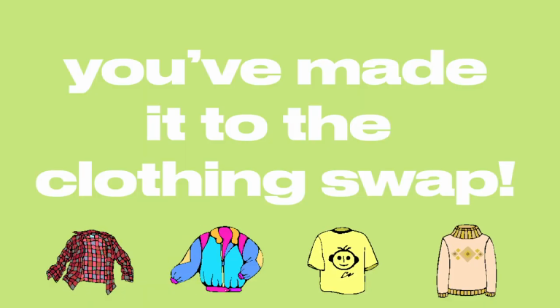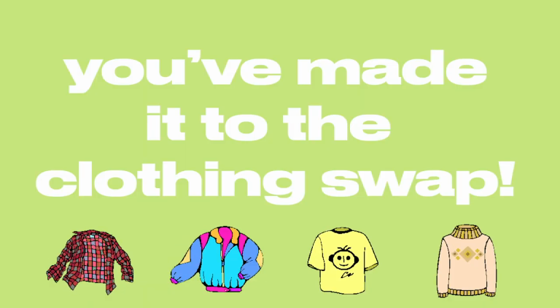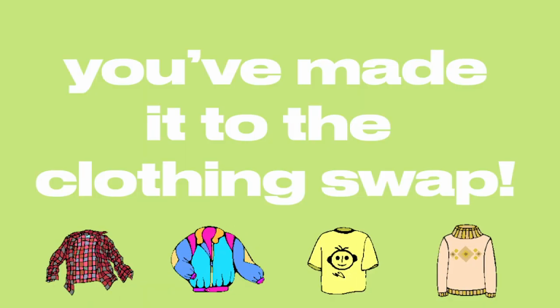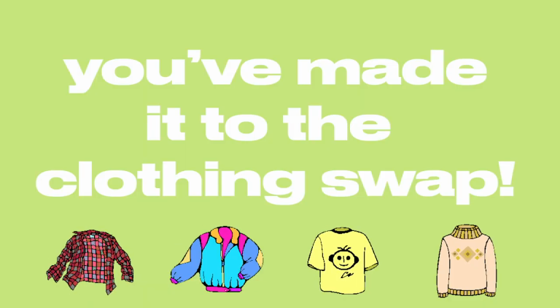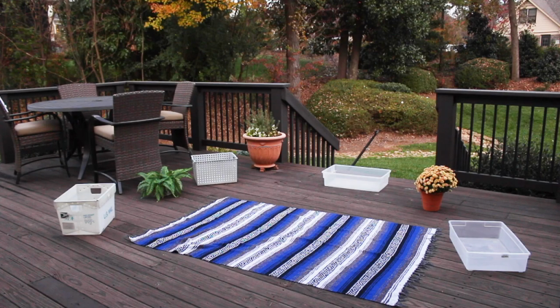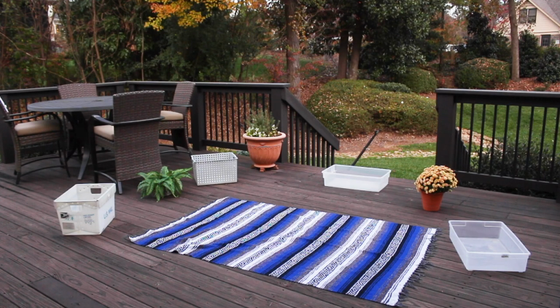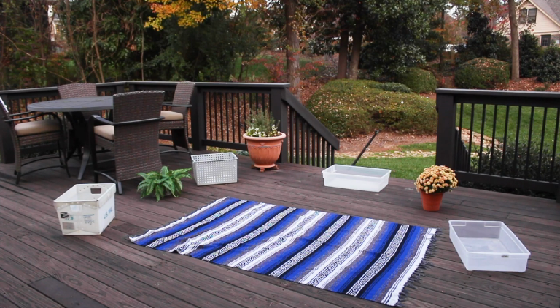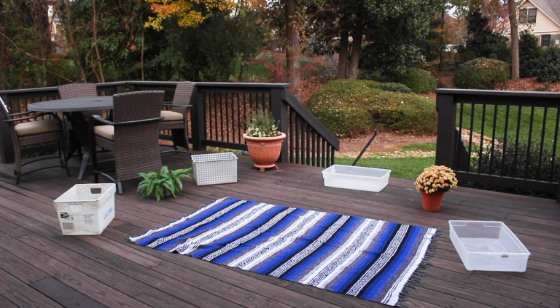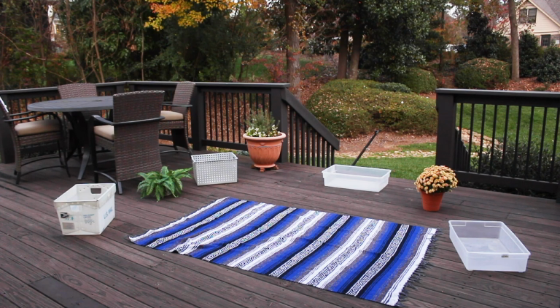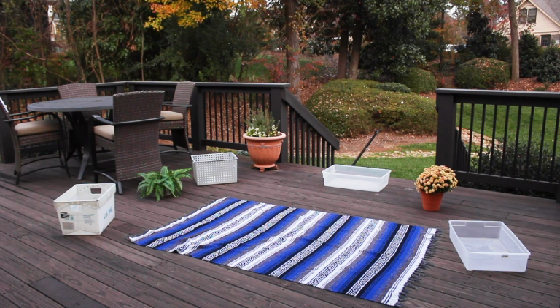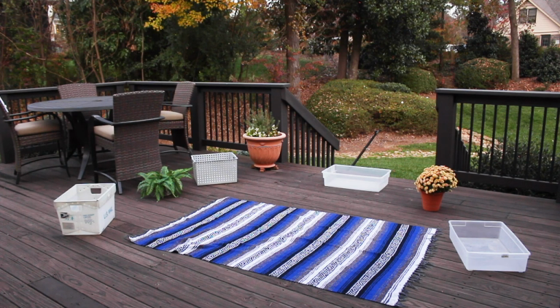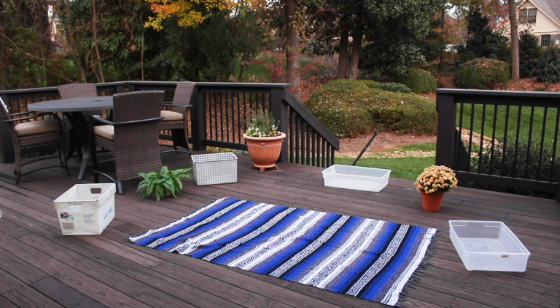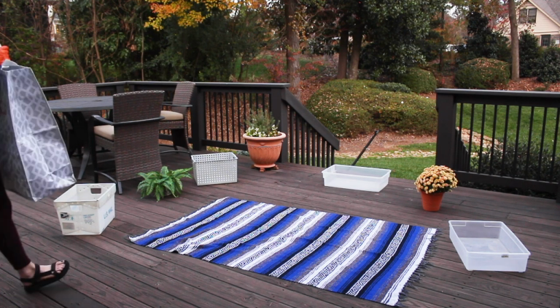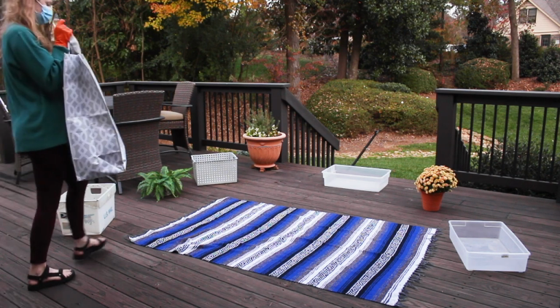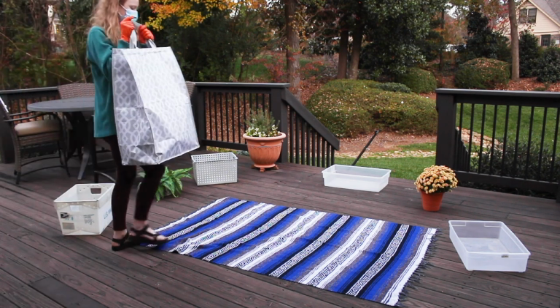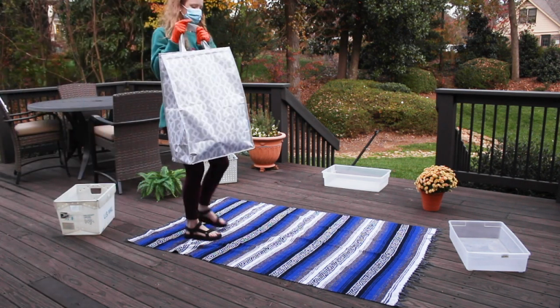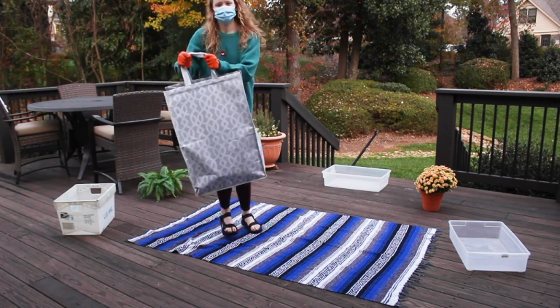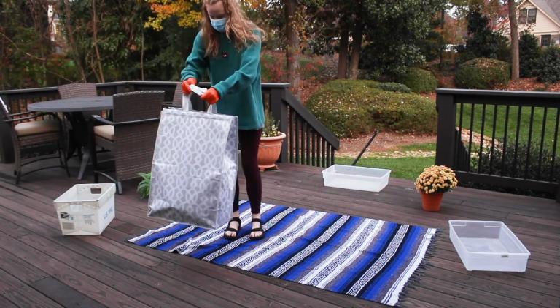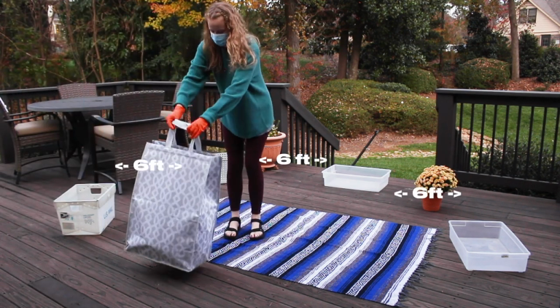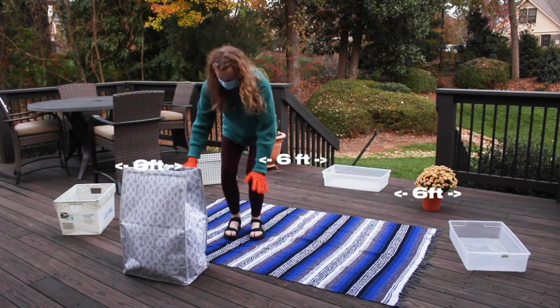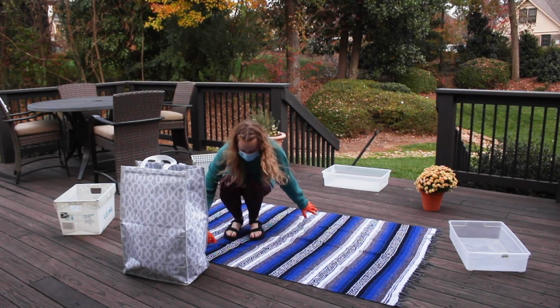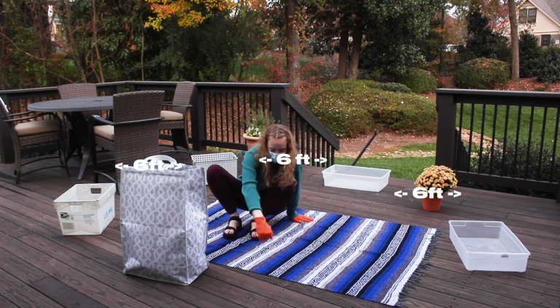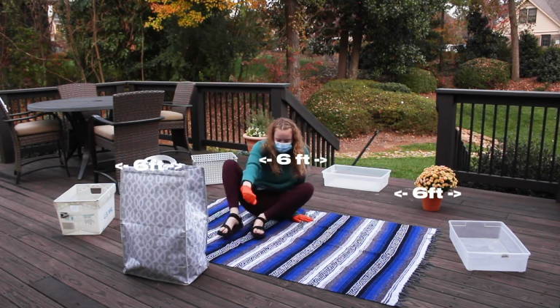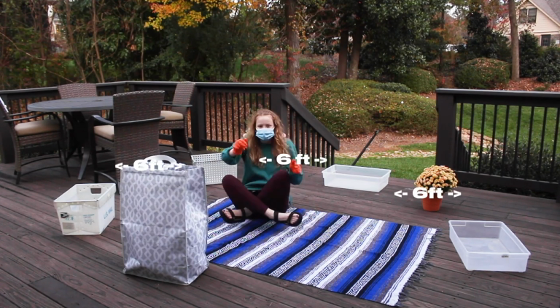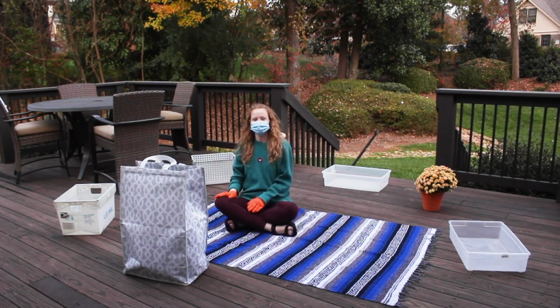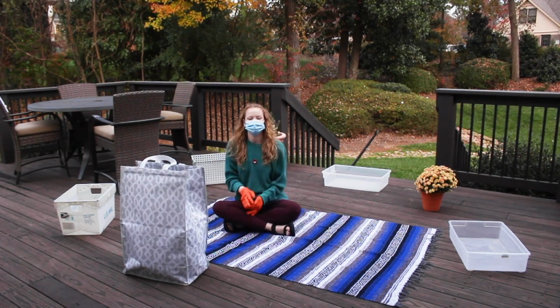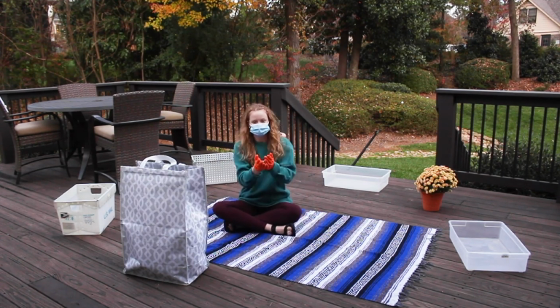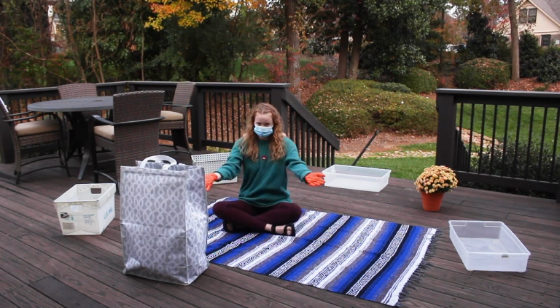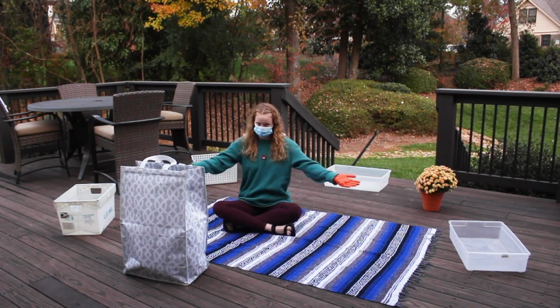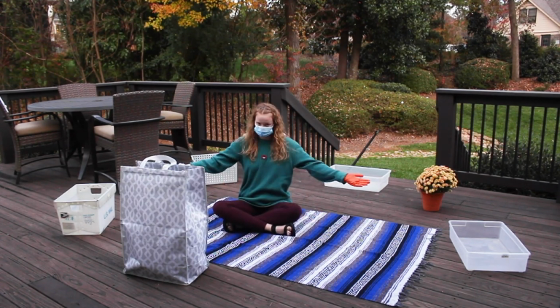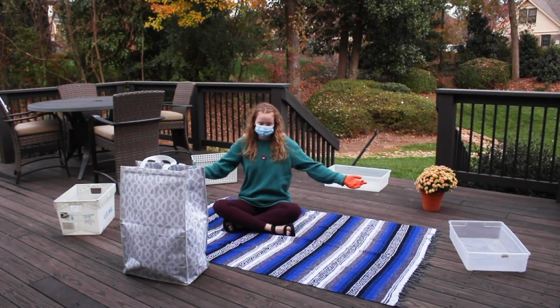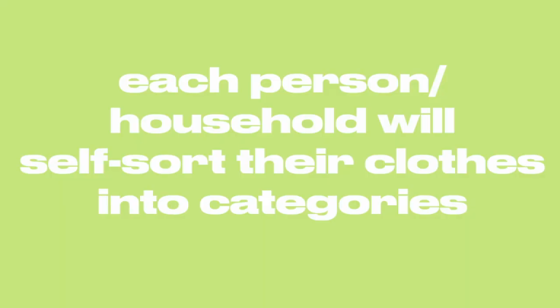Congratulations, you have made it to the clothing swap! You've done everything you need and now you're here. This is somewhat what it will look like — of course more distance and larger — but this is just for learning purposes so I can show you how it's going to work.